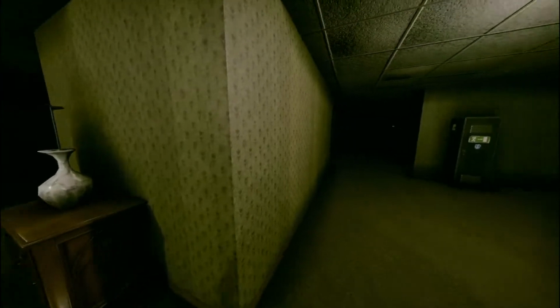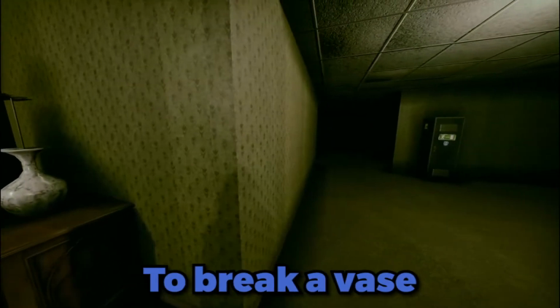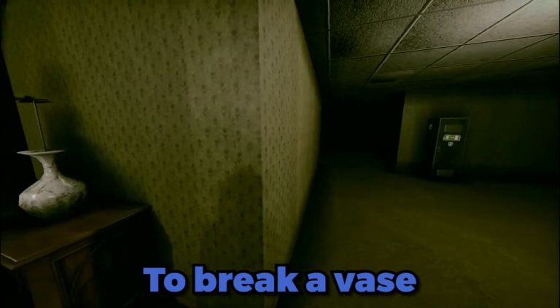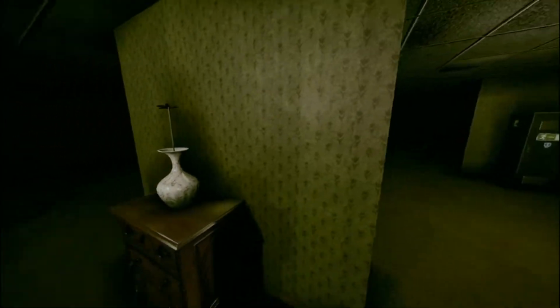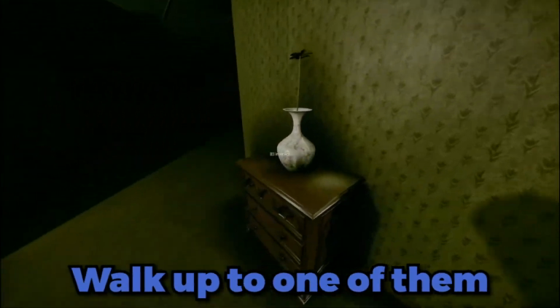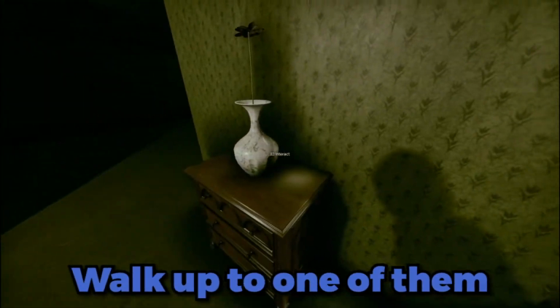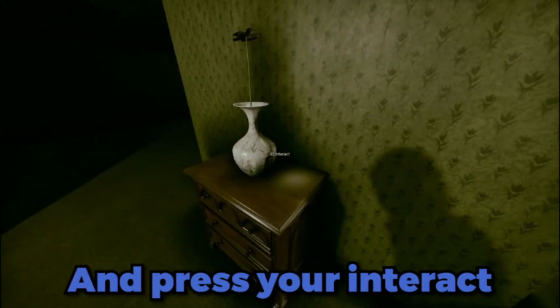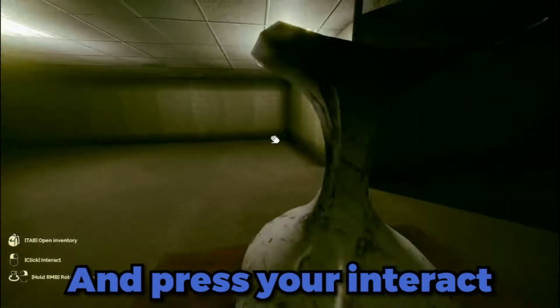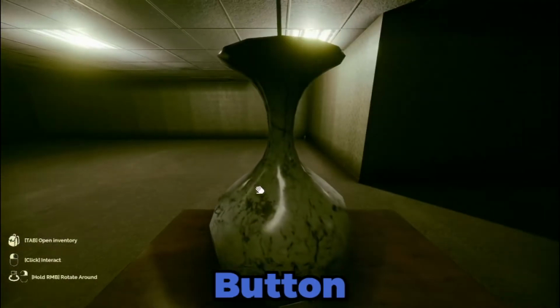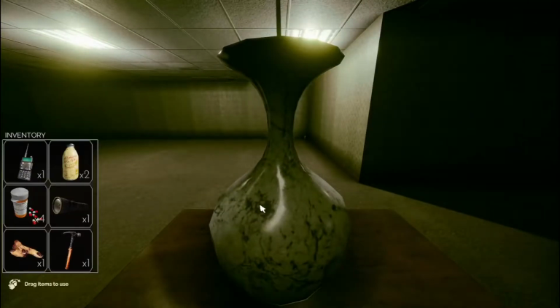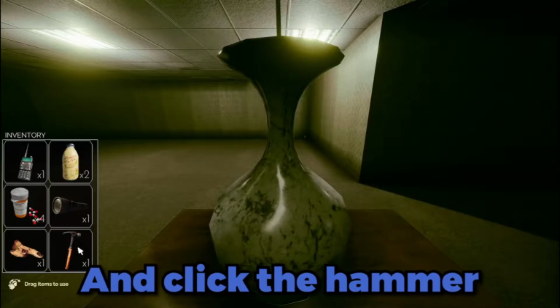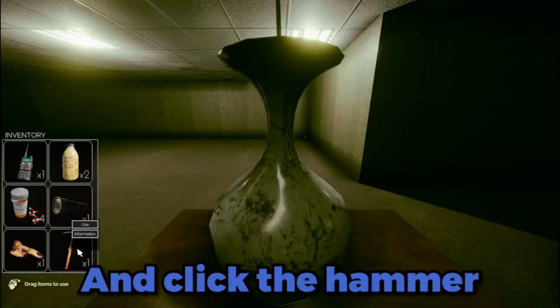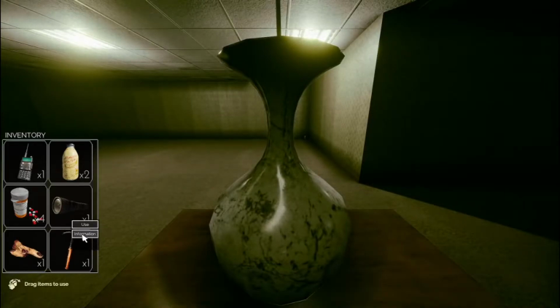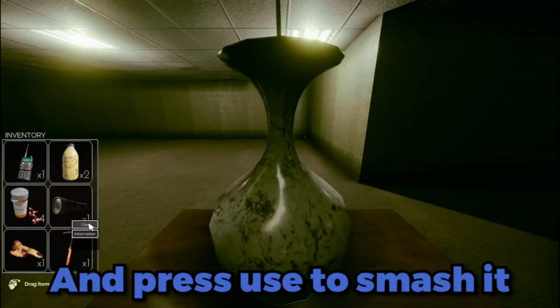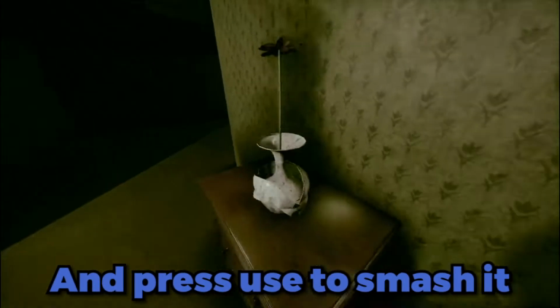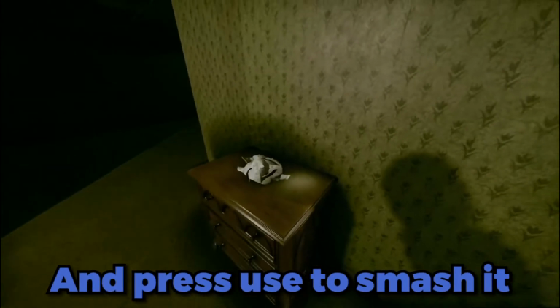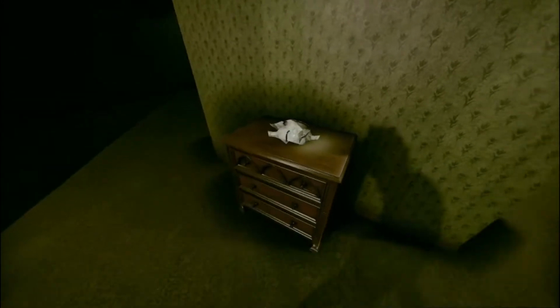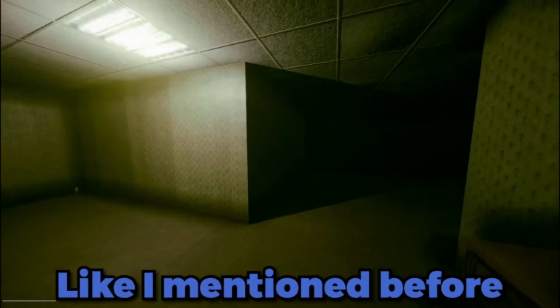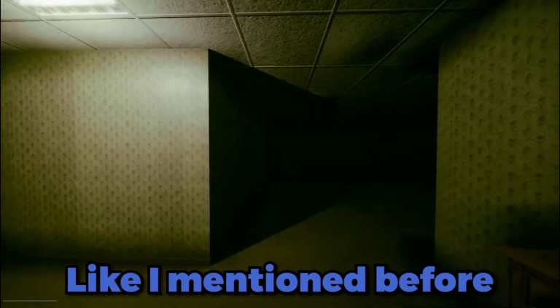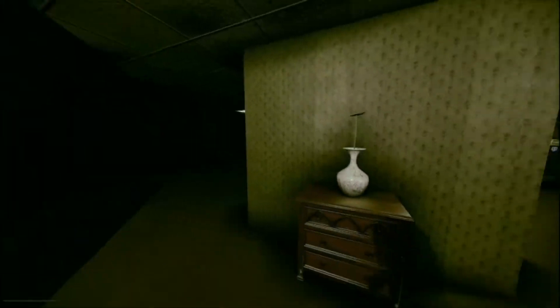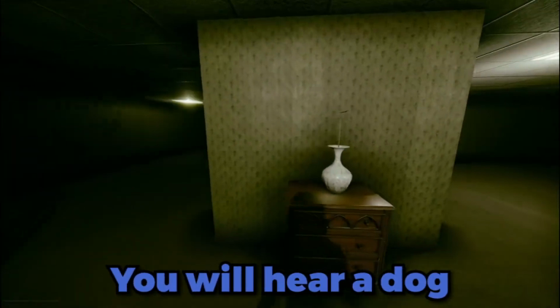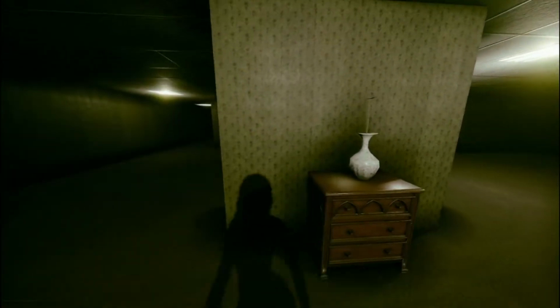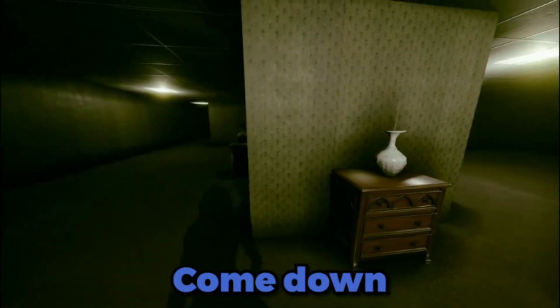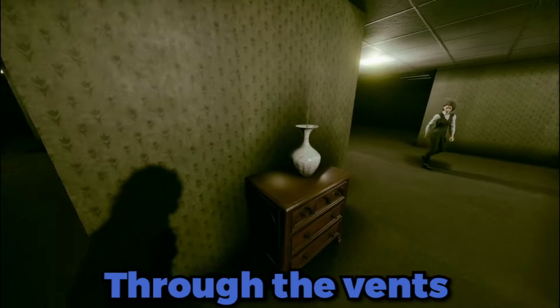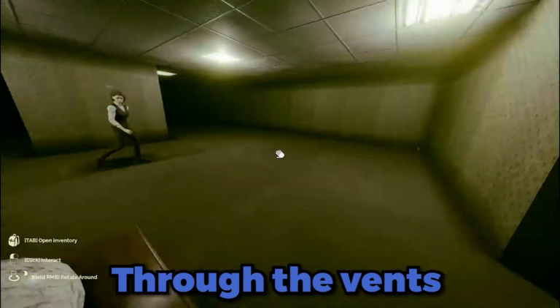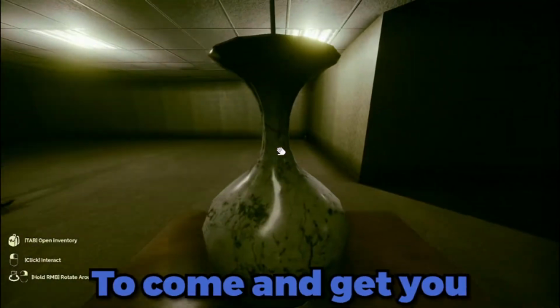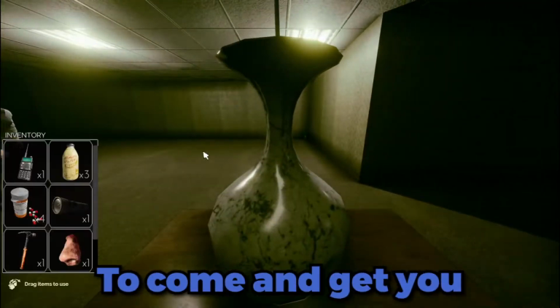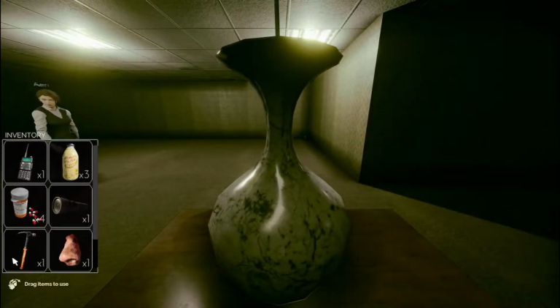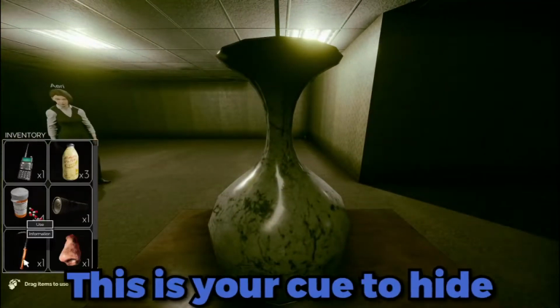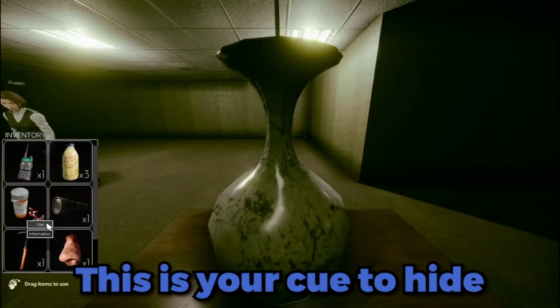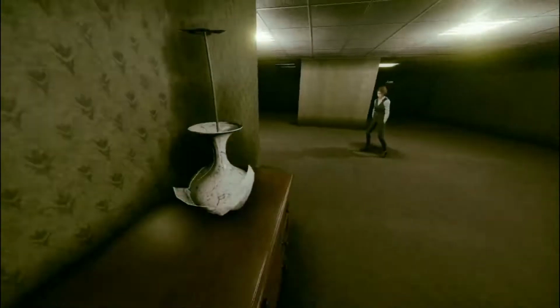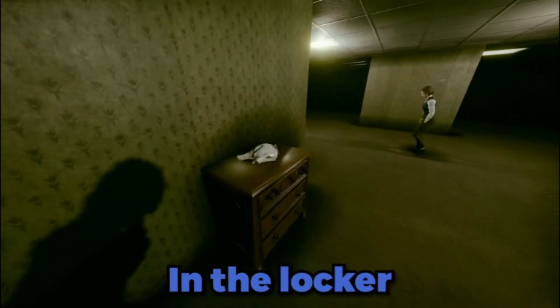To break a vase, walk up to one of them and press your interact button, click the hammer, and press use to smash it. You will hear a dog come down through the vents to come and get you — this is your cue to hide in the locker.